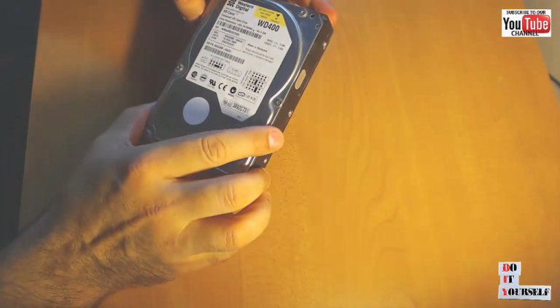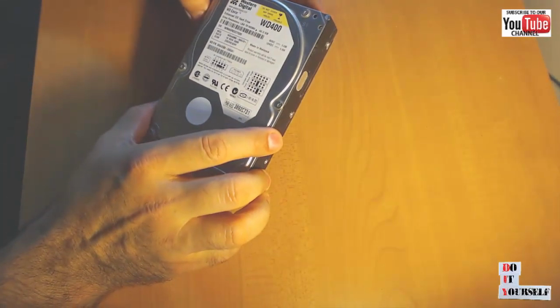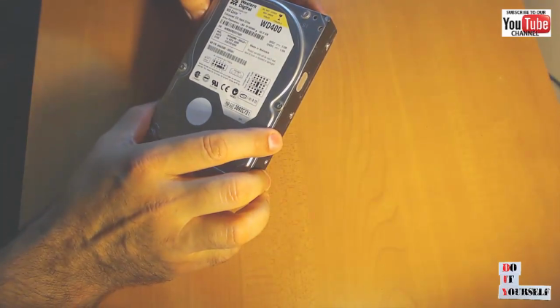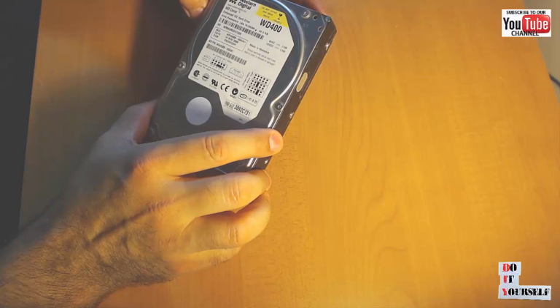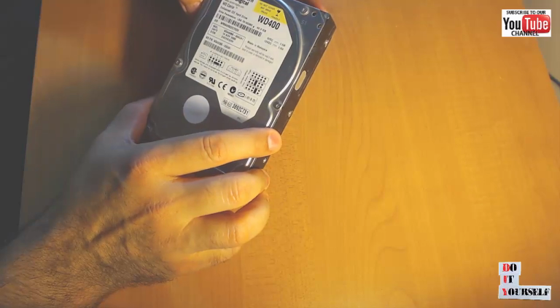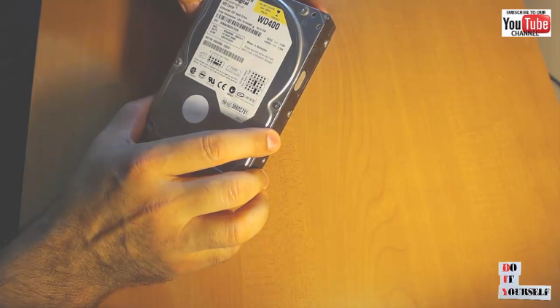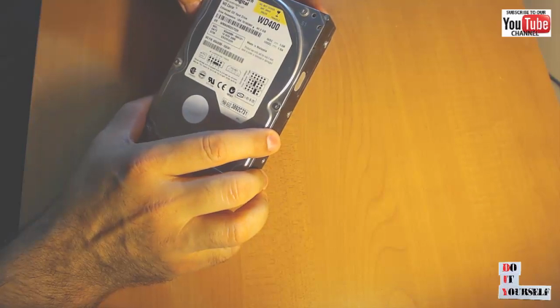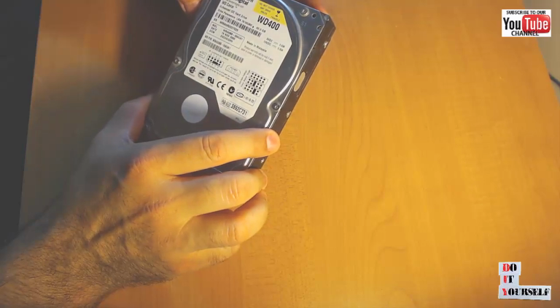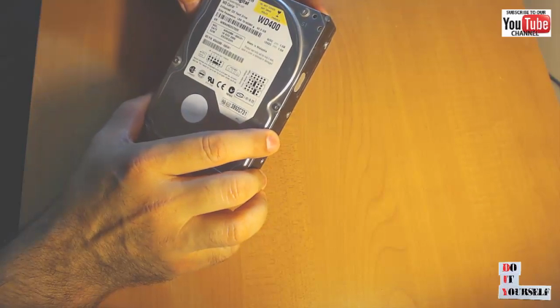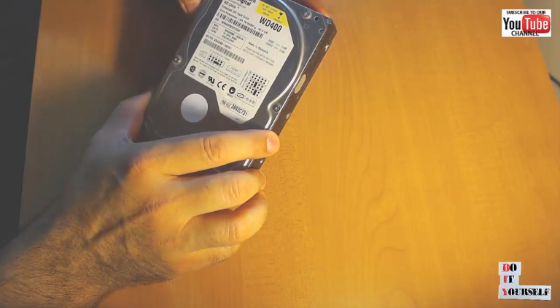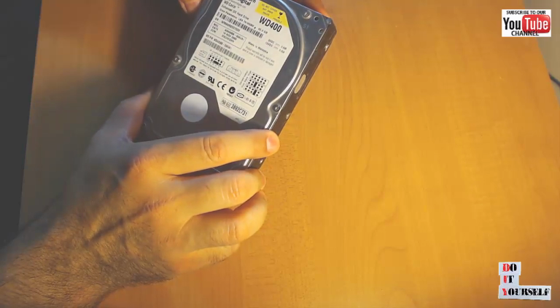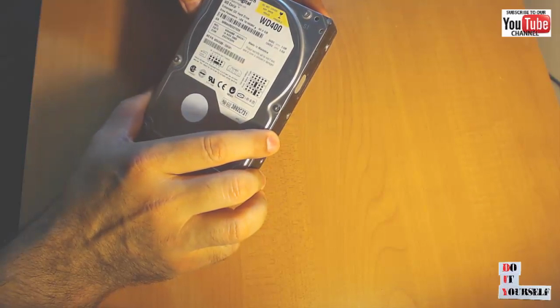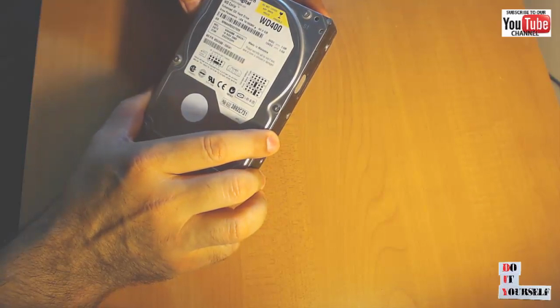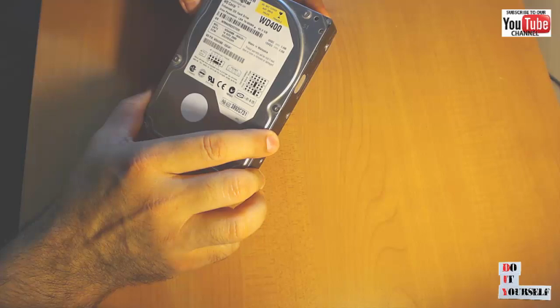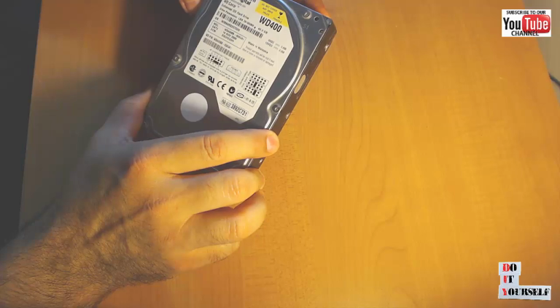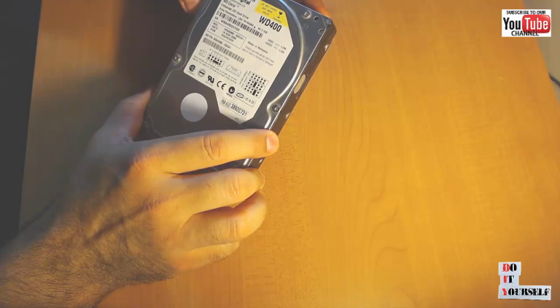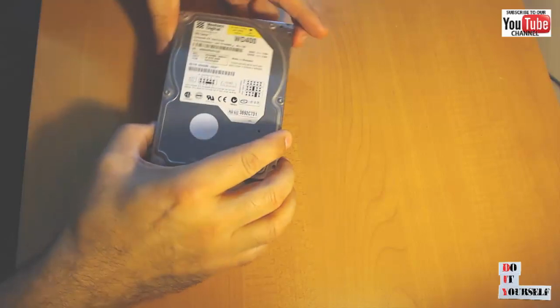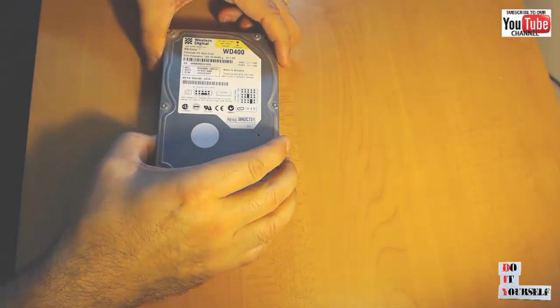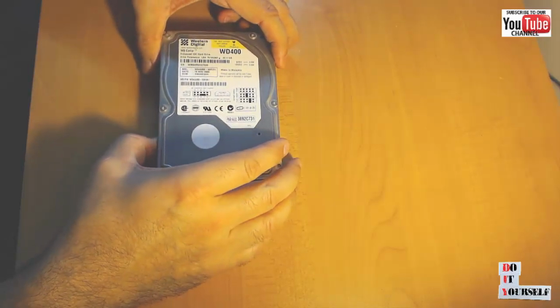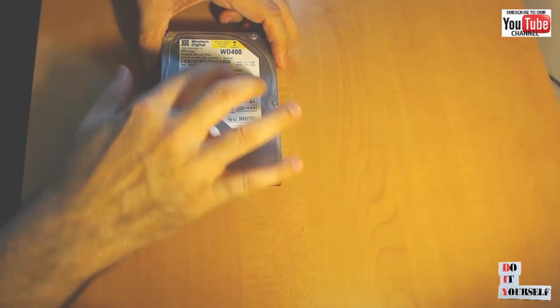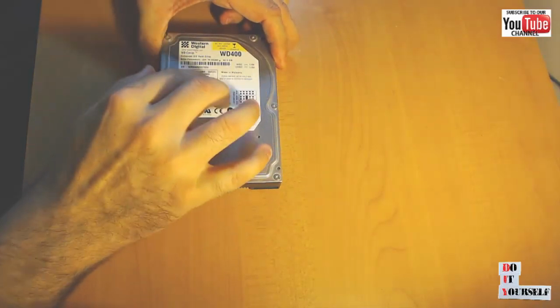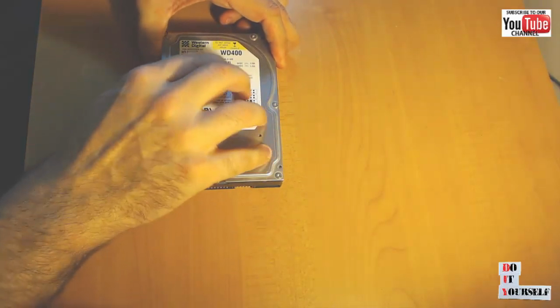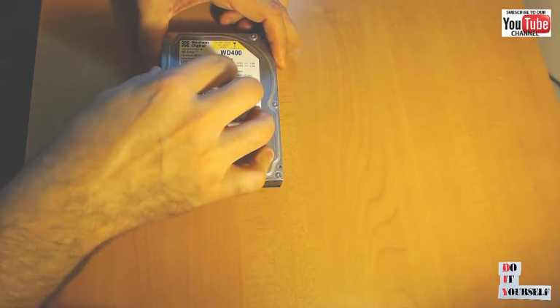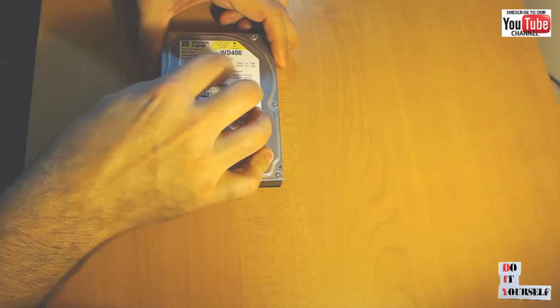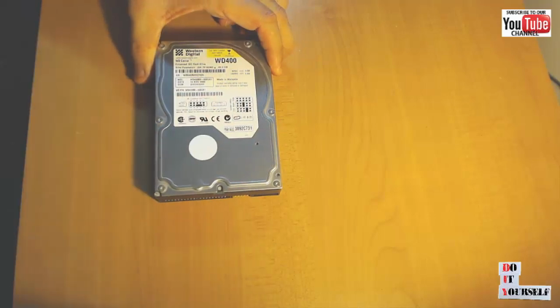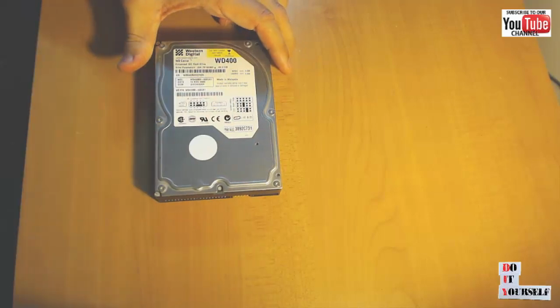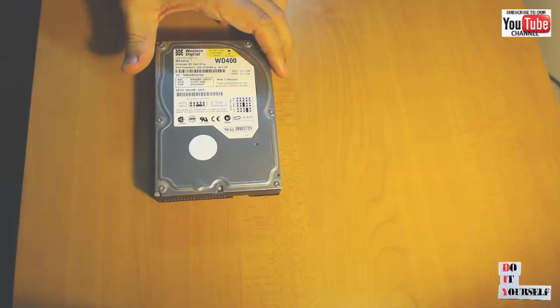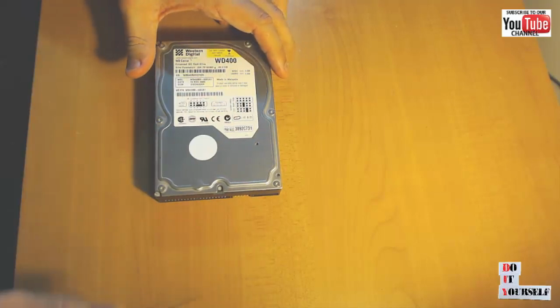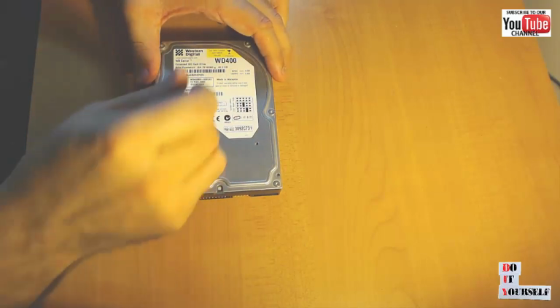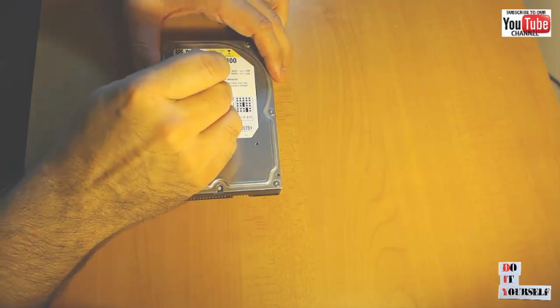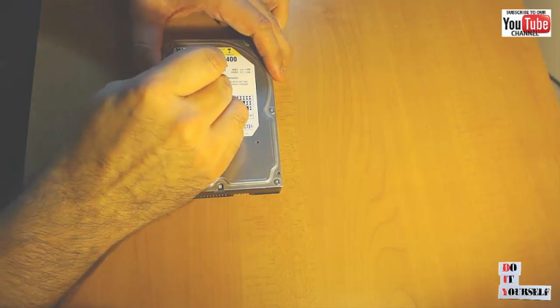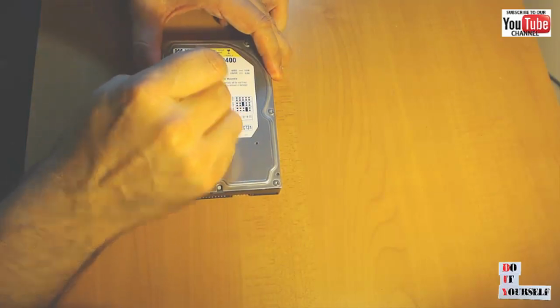The hard drive that we're going to take apart today is a Western Digital WD400. It's a 40 gigabyte hard drive with a manufacturer date of November 2000. I'm pretty sure the warranty is over on this one.